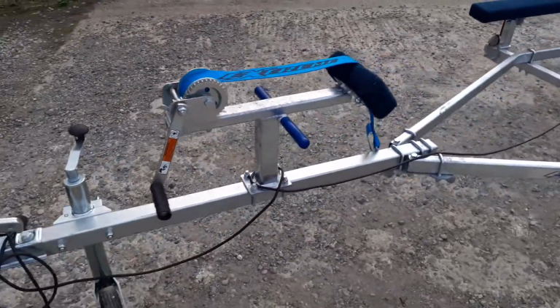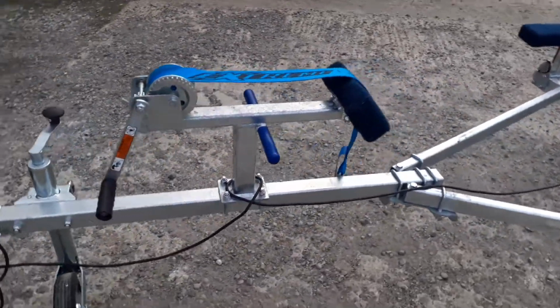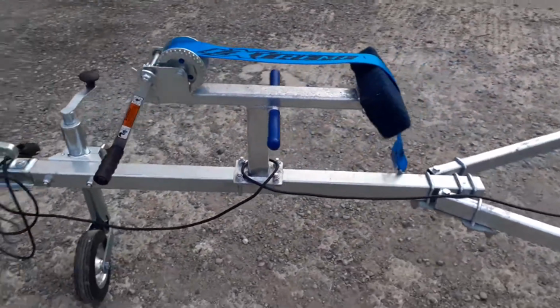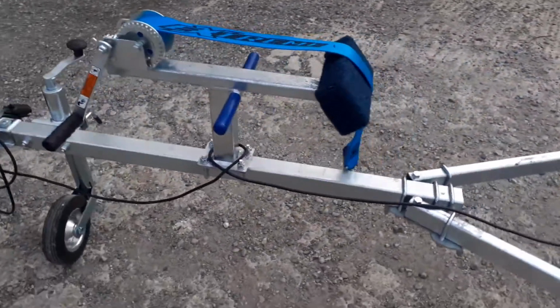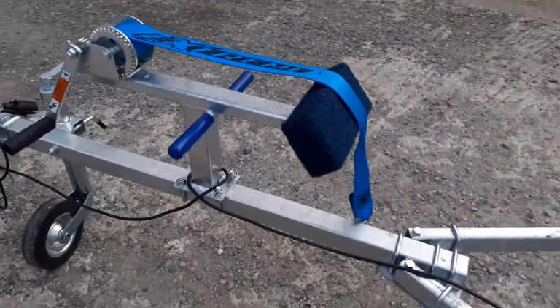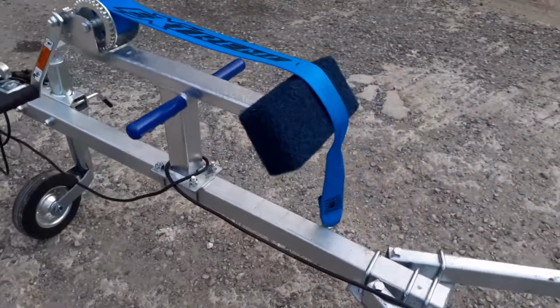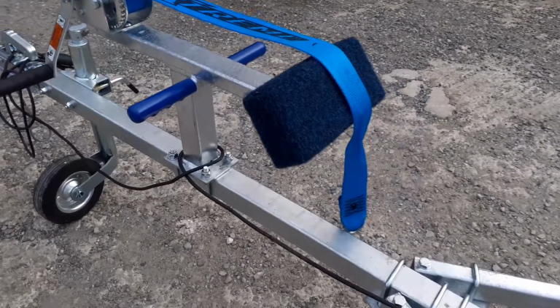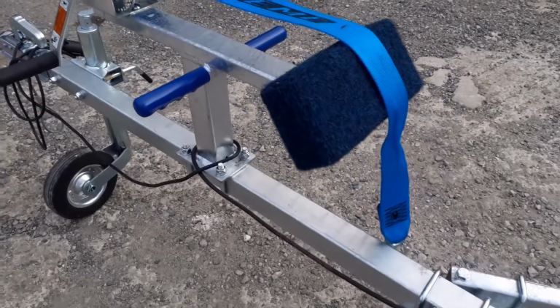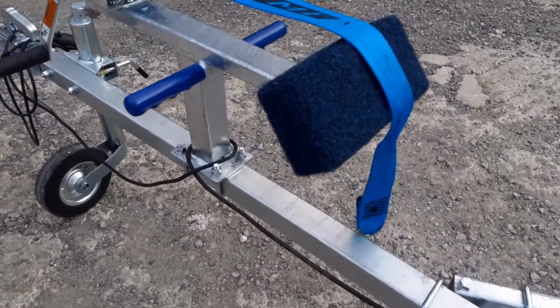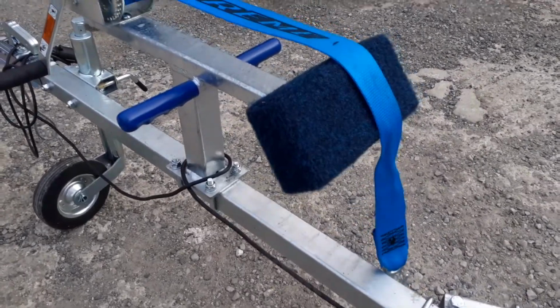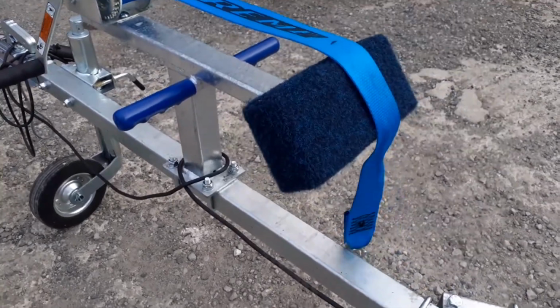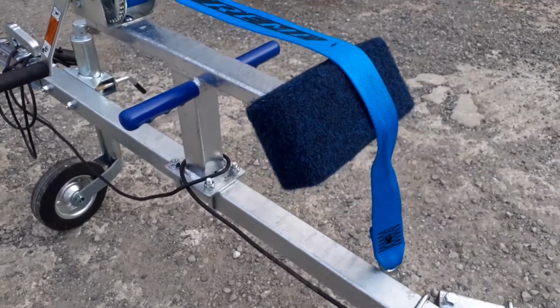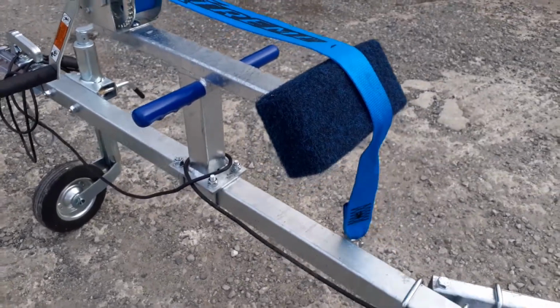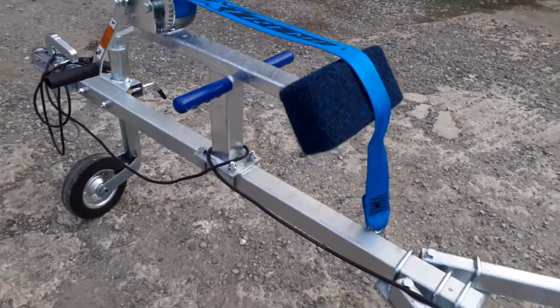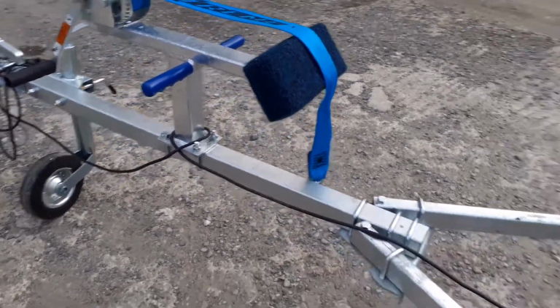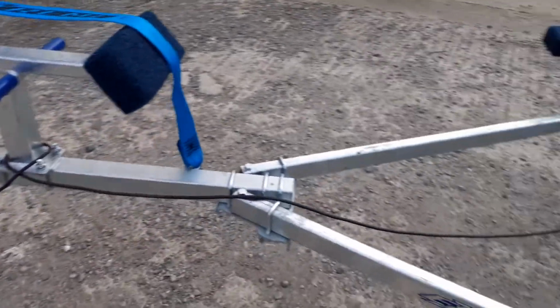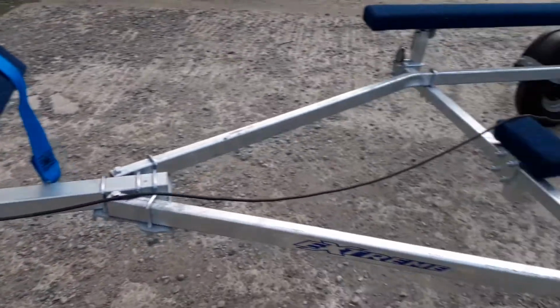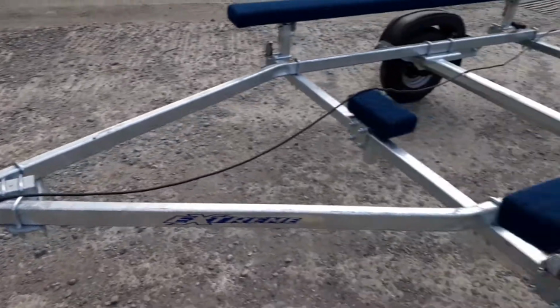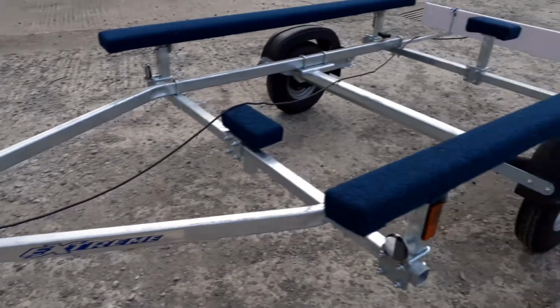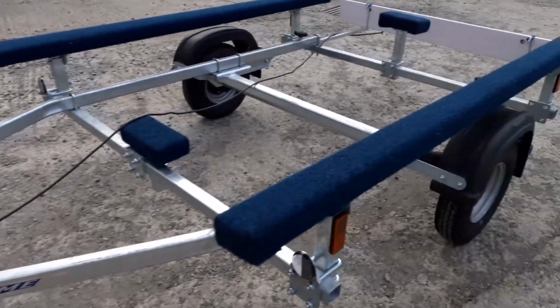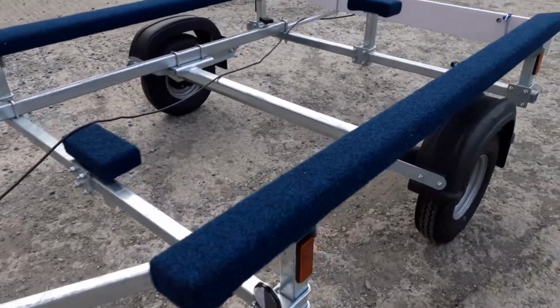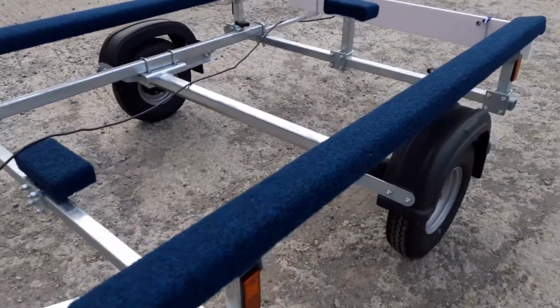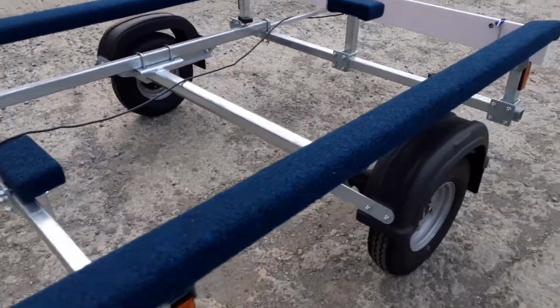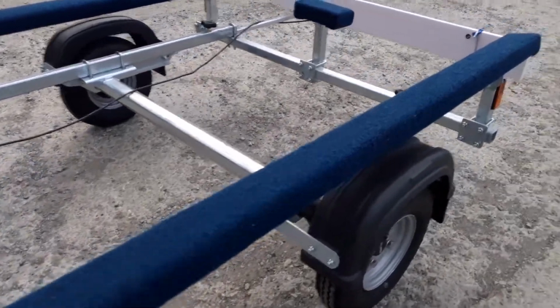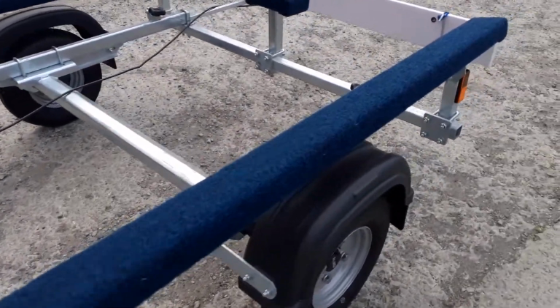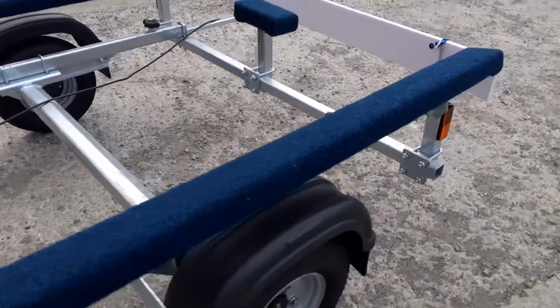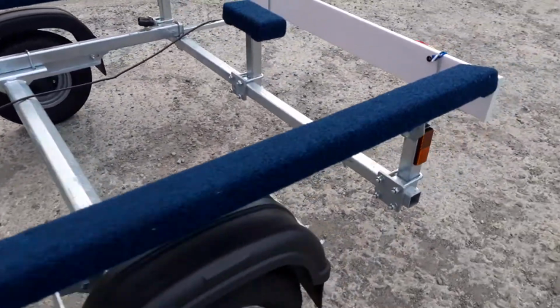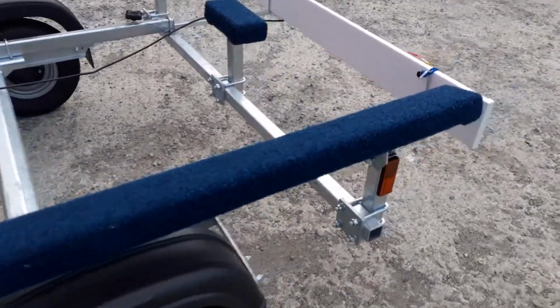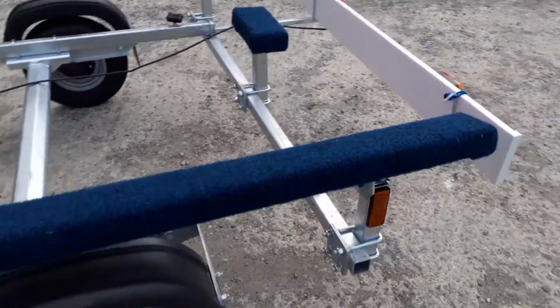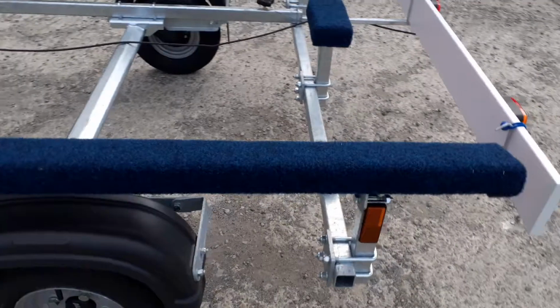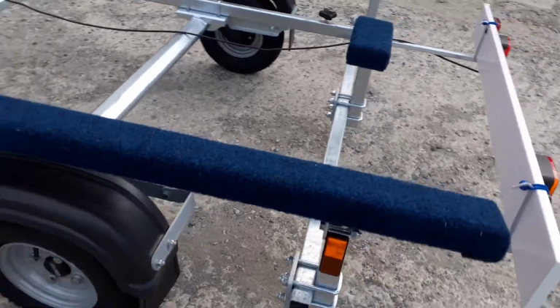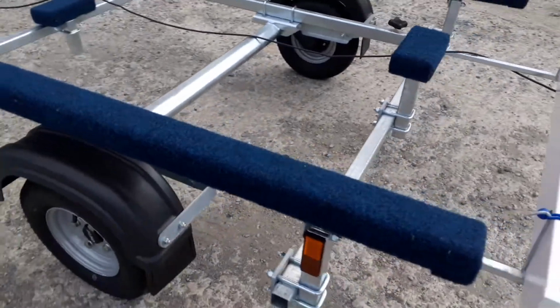You've got the bow snubber which is carpeted to protect against the front of the boat, and nice long carpeted strong bunks that sit nicely underneath the tubes.